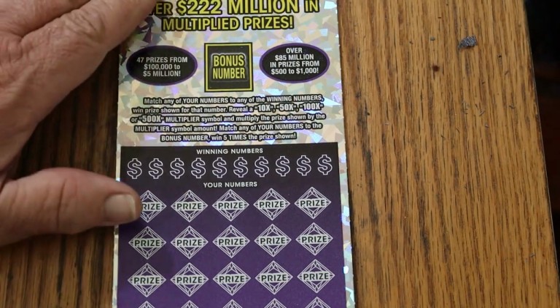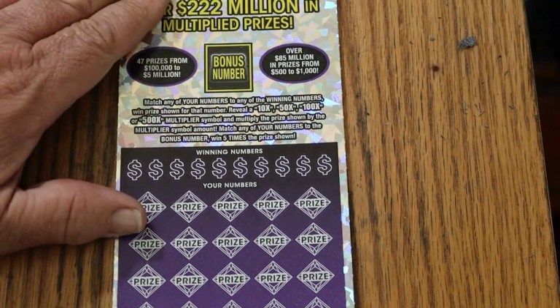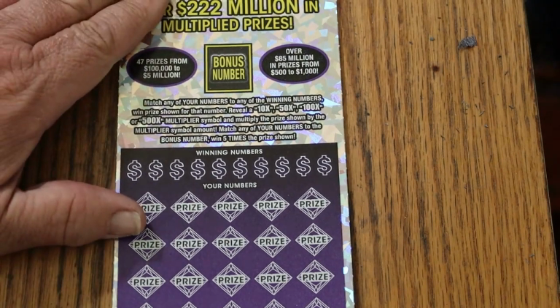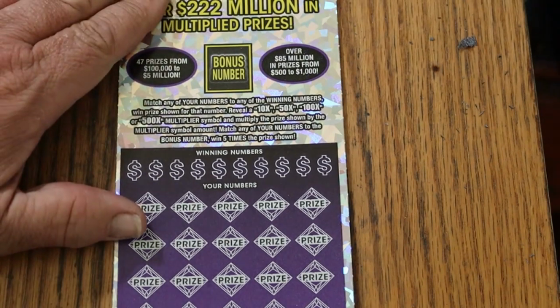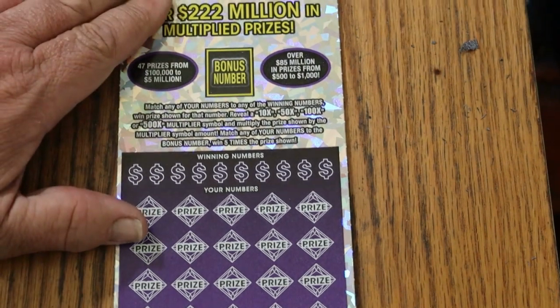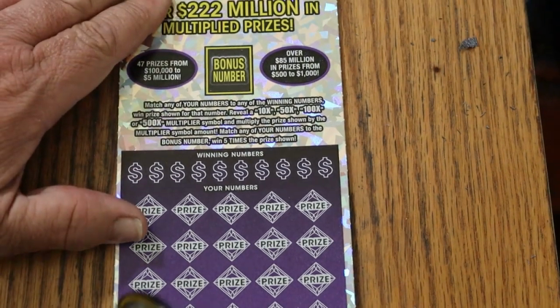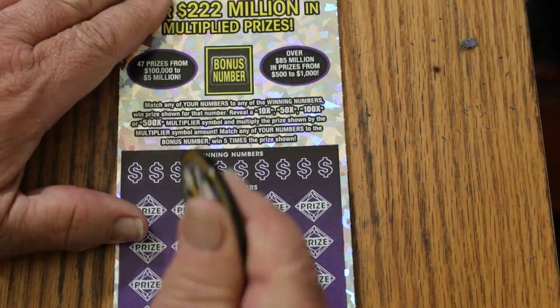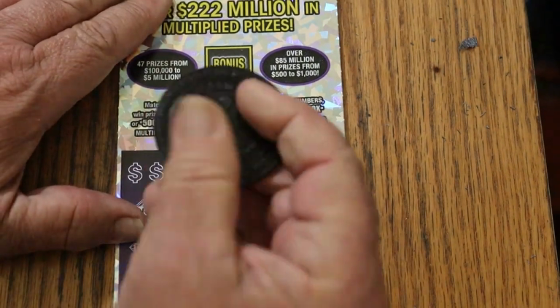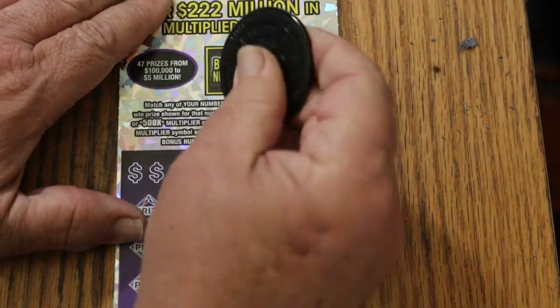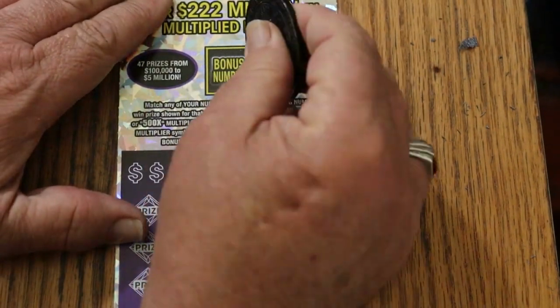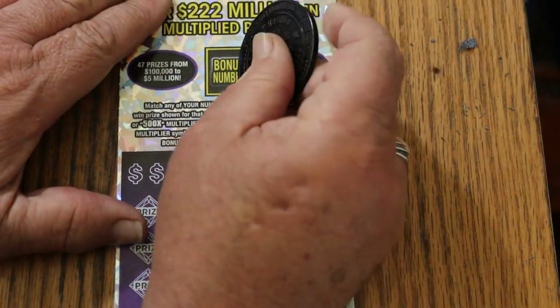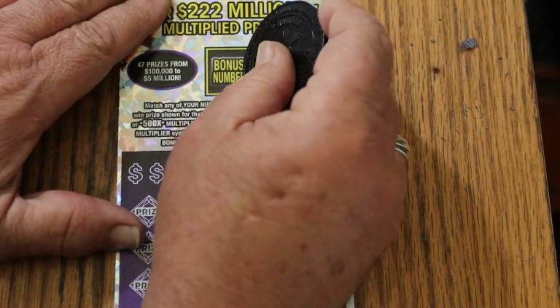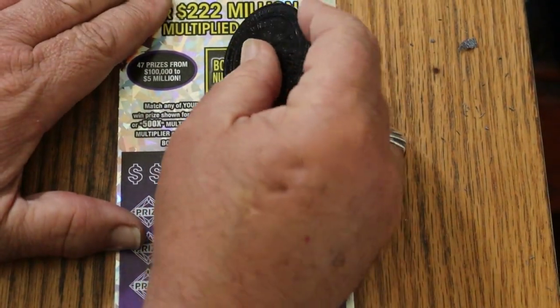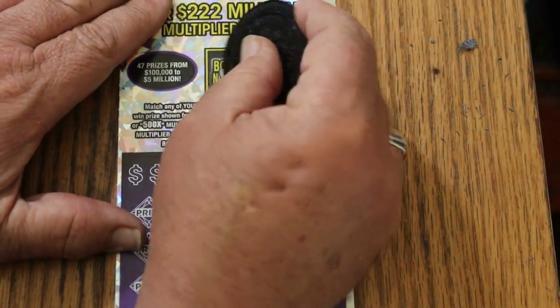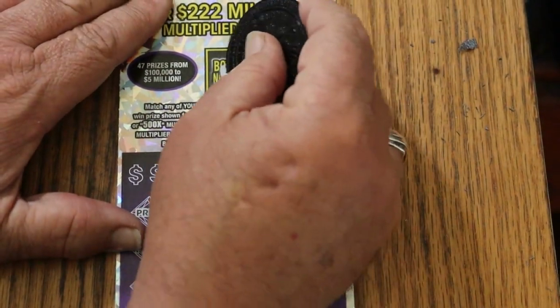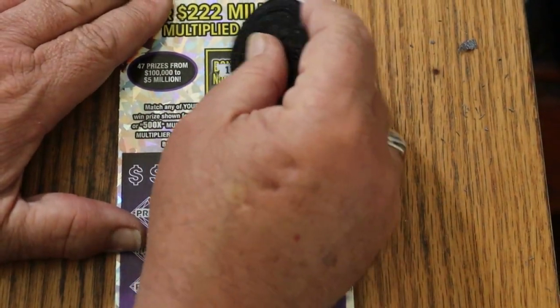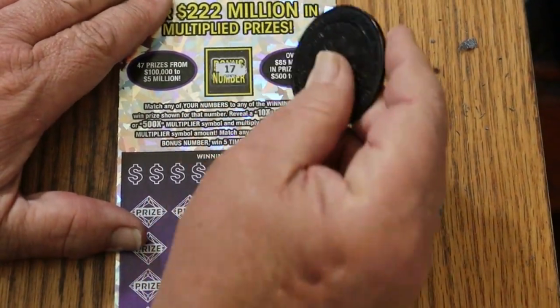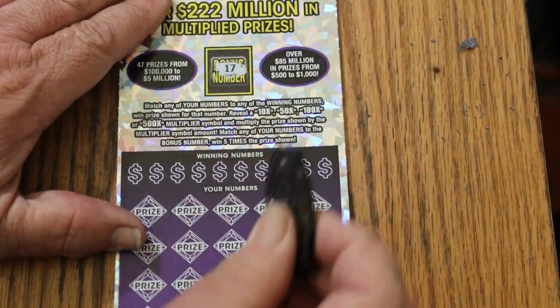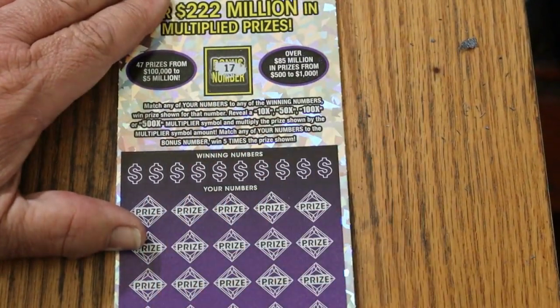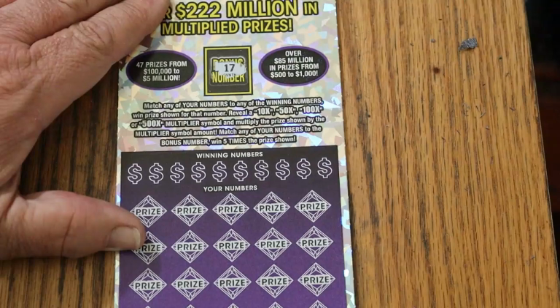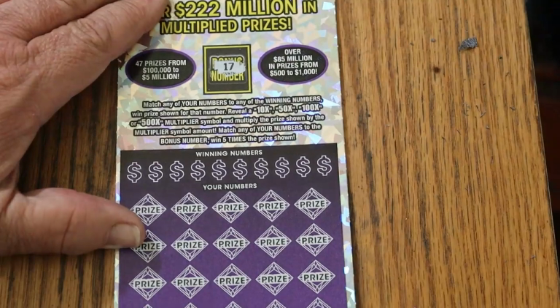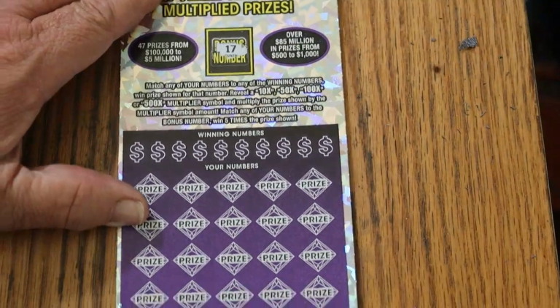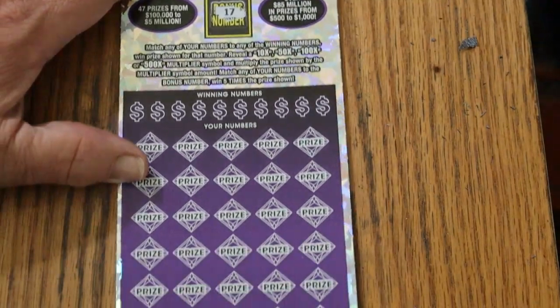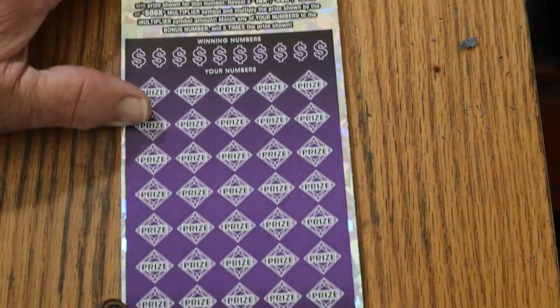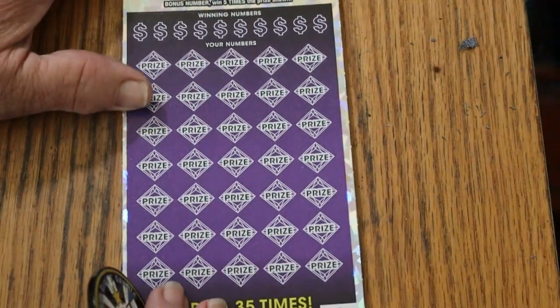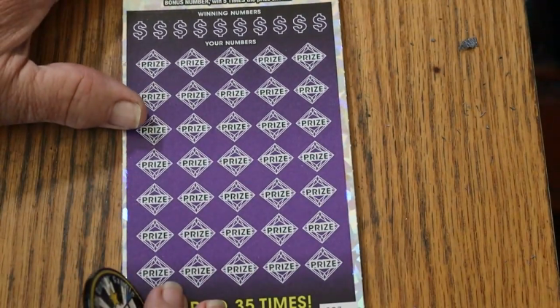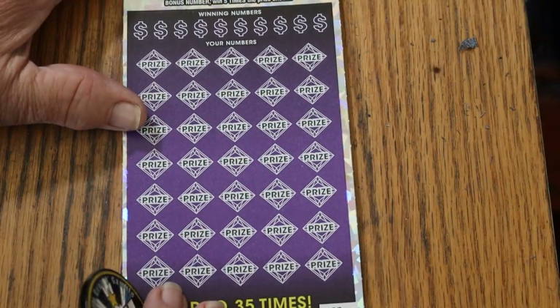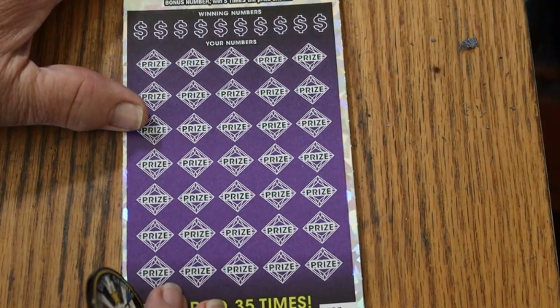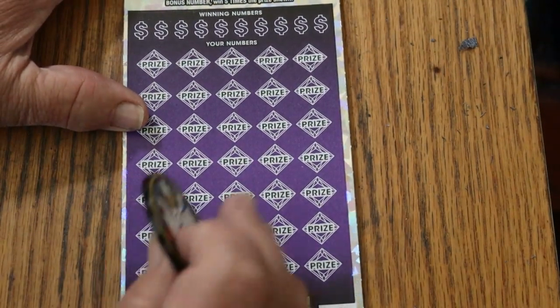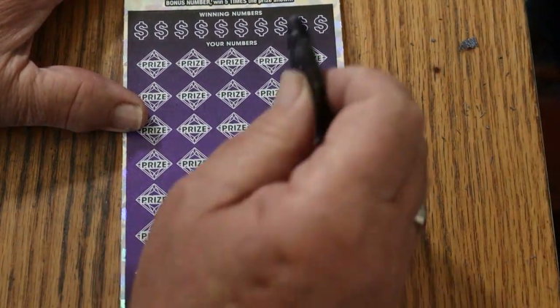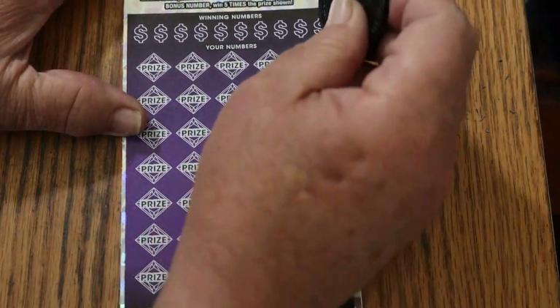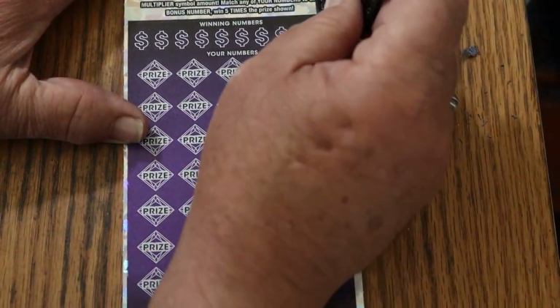We'll start with the bonus number and get that out of the way. The bonus number is 17 — keep that in mind as we go along.